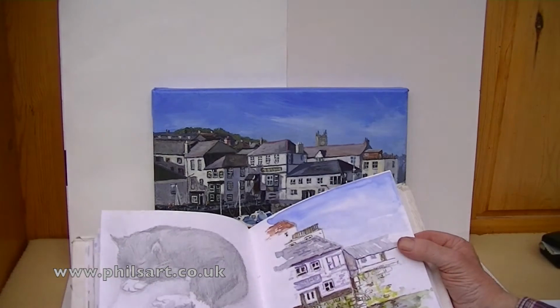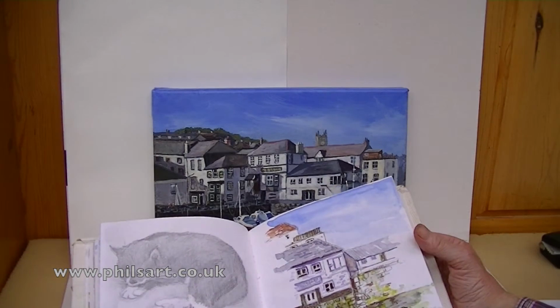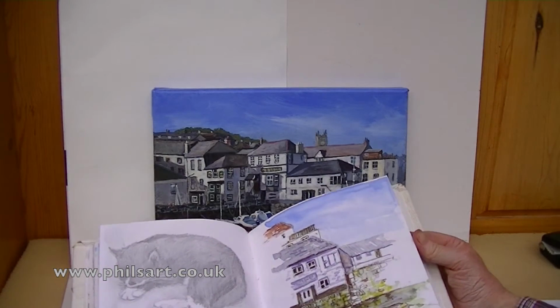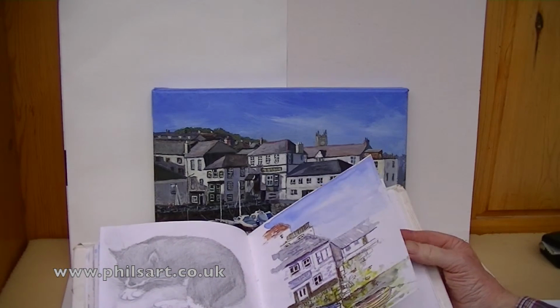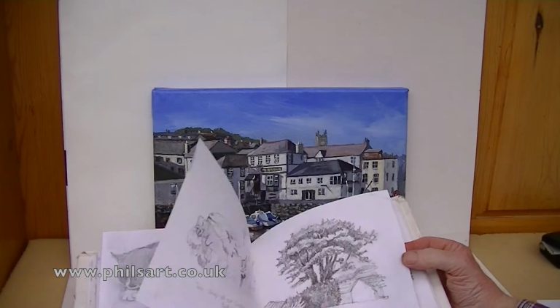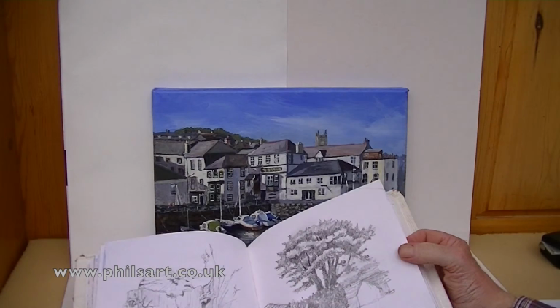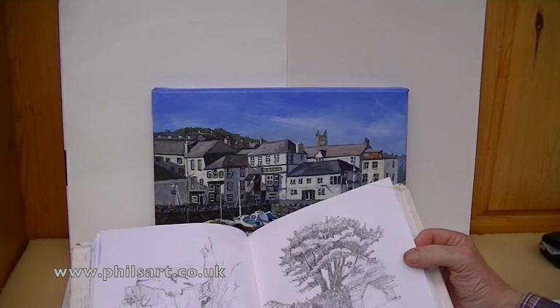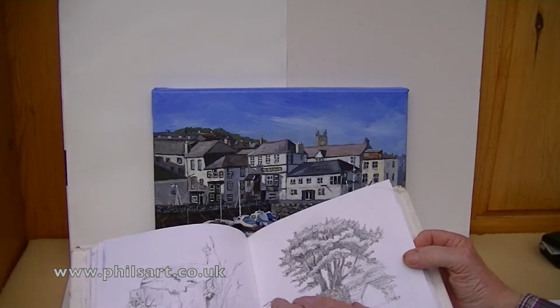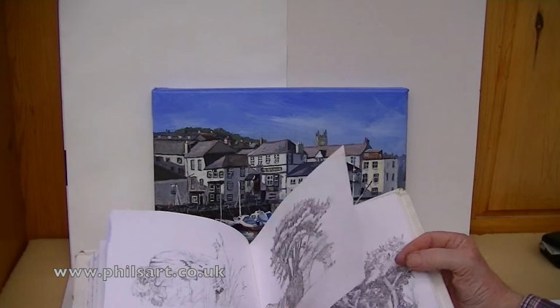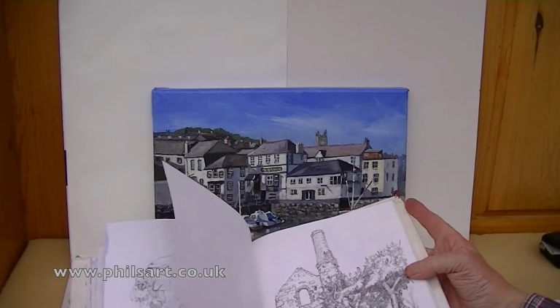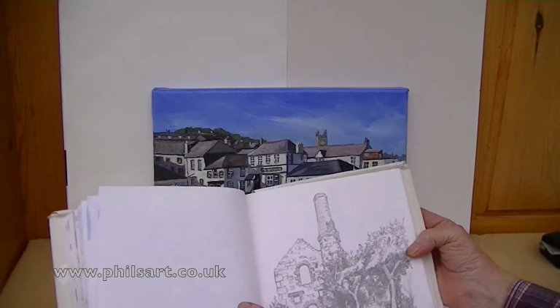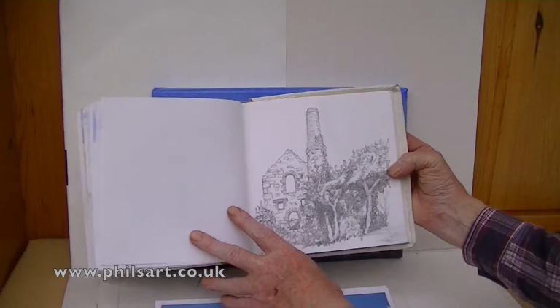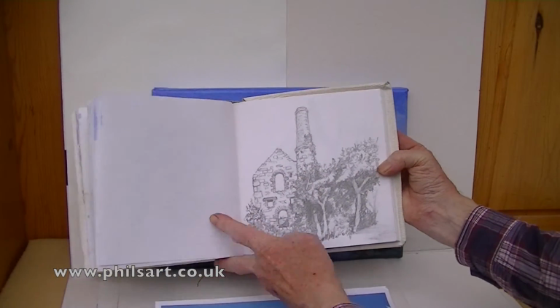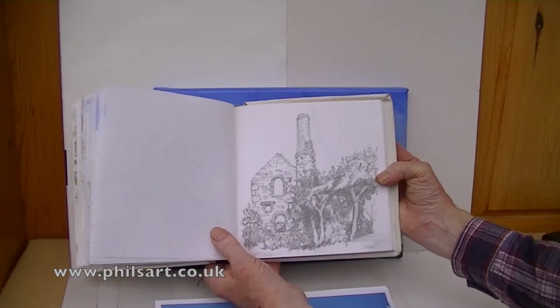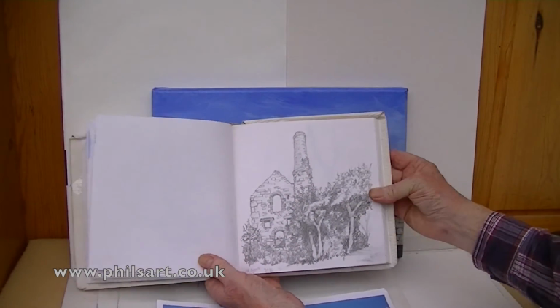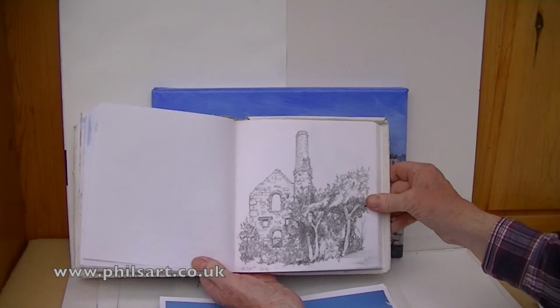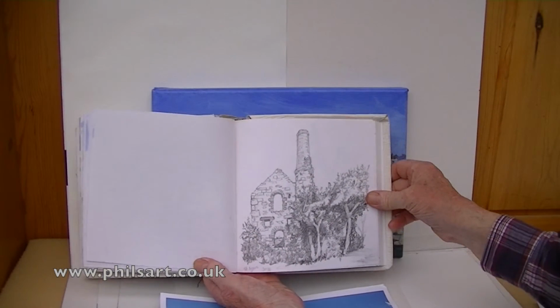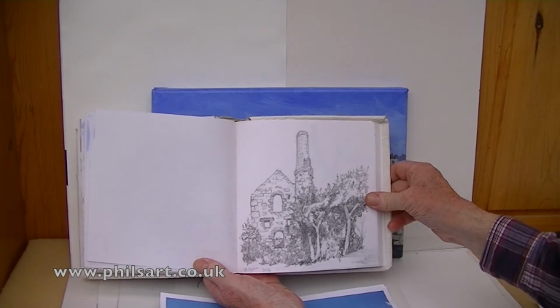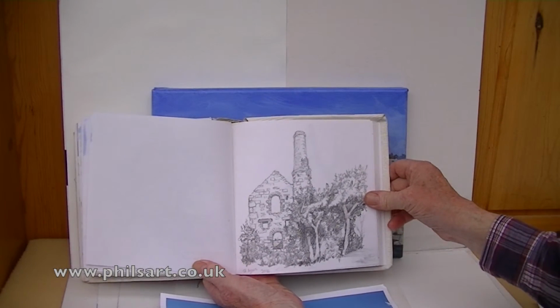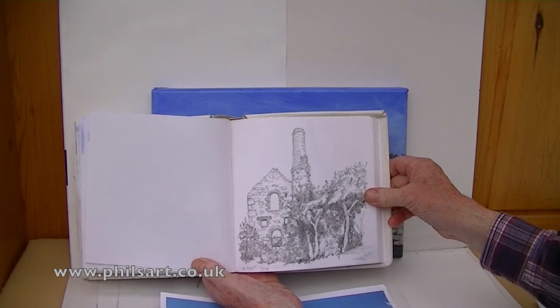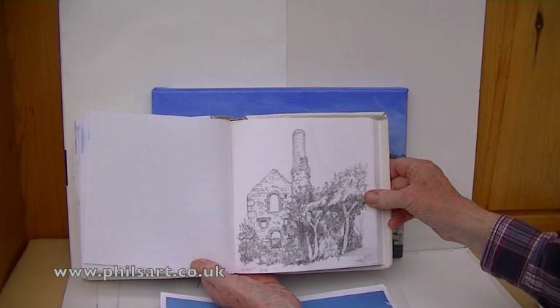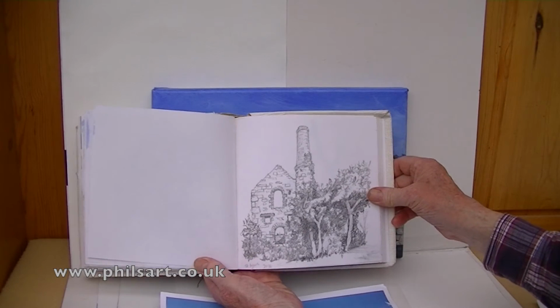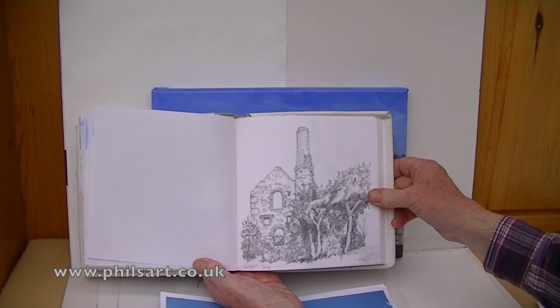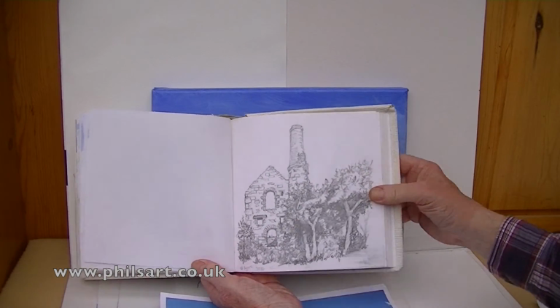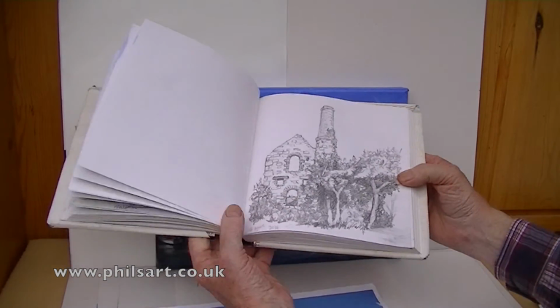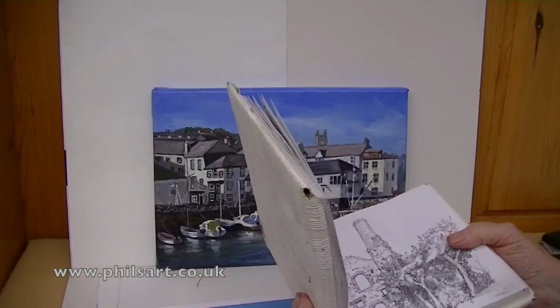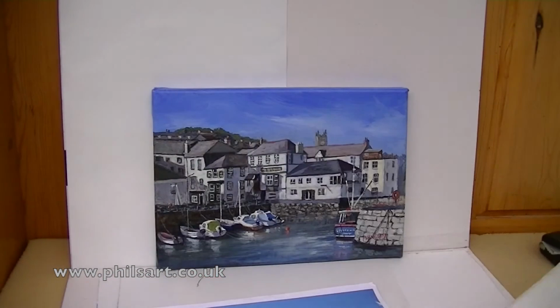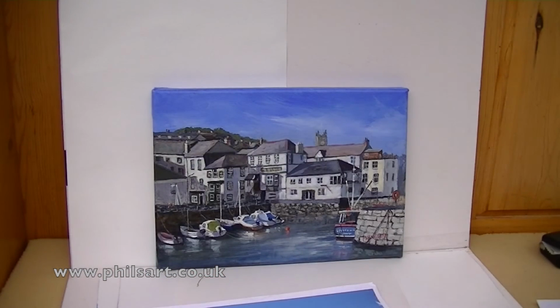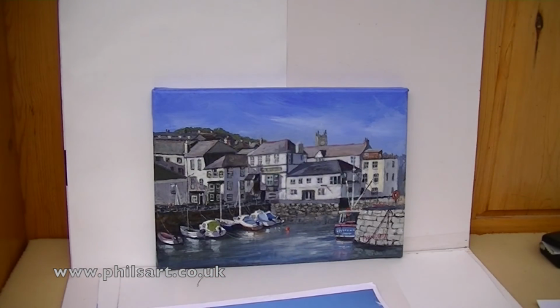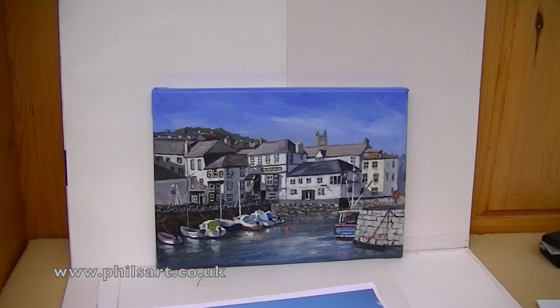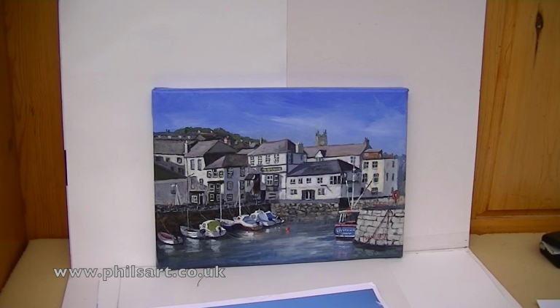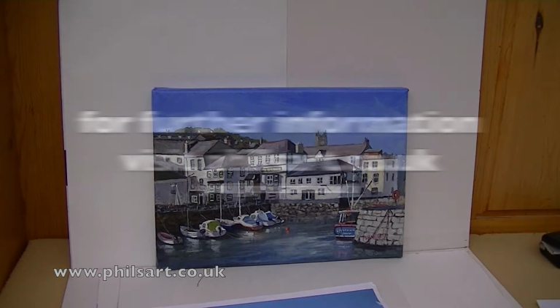I hope that's been useful to you. There's a stump — that's another picture I'm hoping to do a watercolour or an acrylic of in the future. Alright, I hope that's been useful to you. See you again. Cheers!